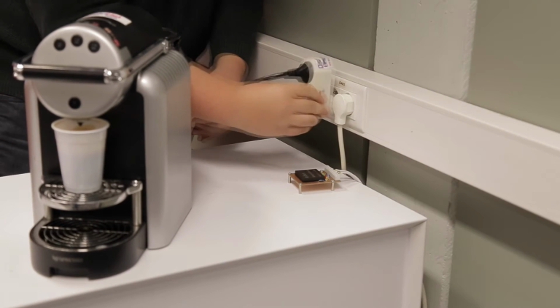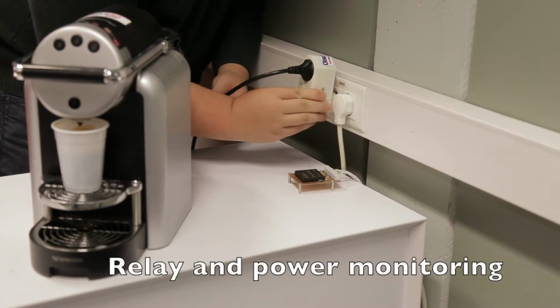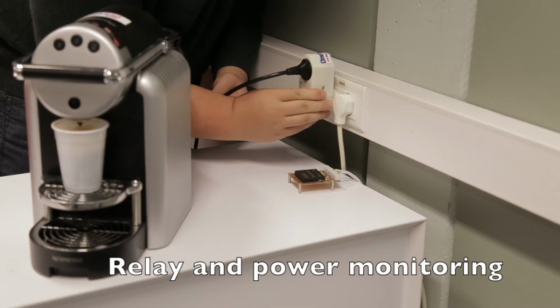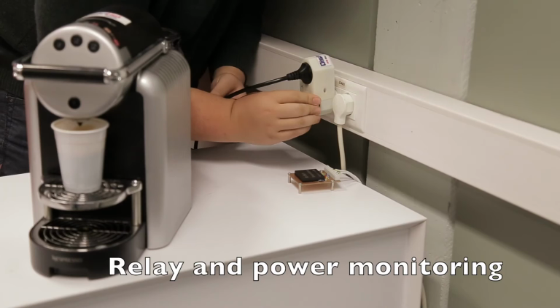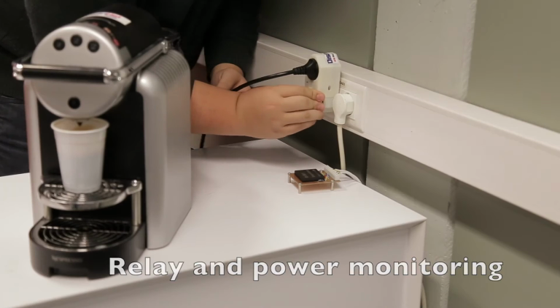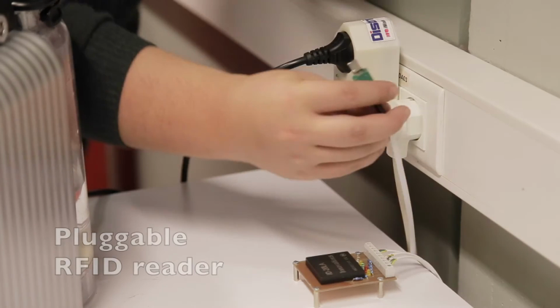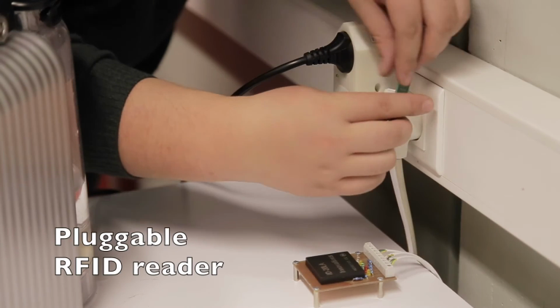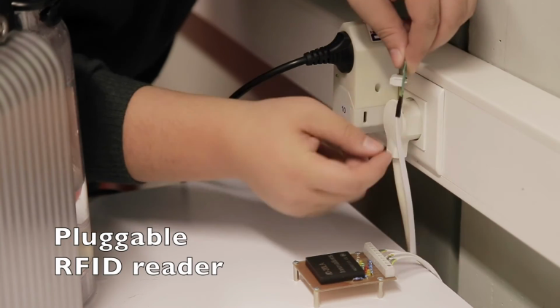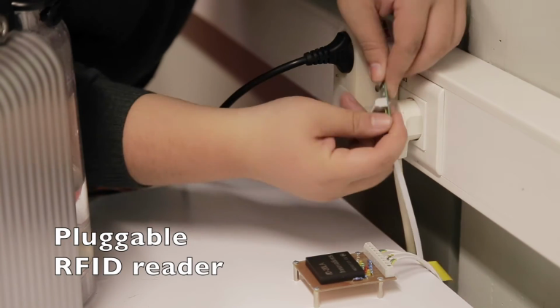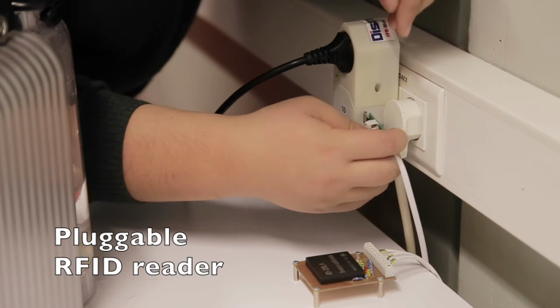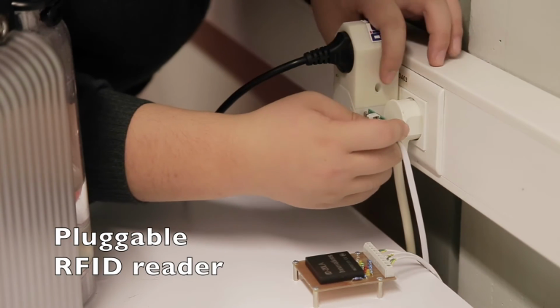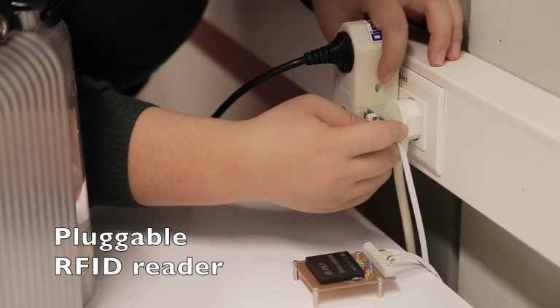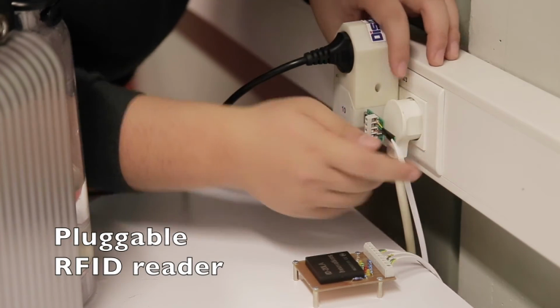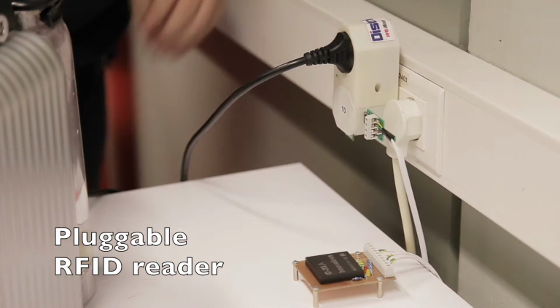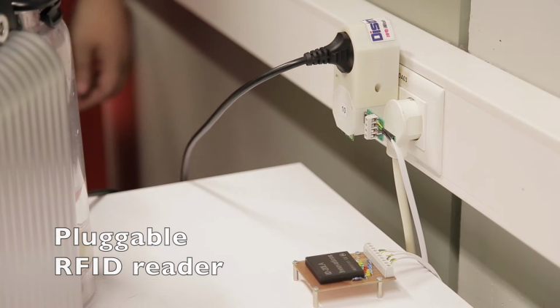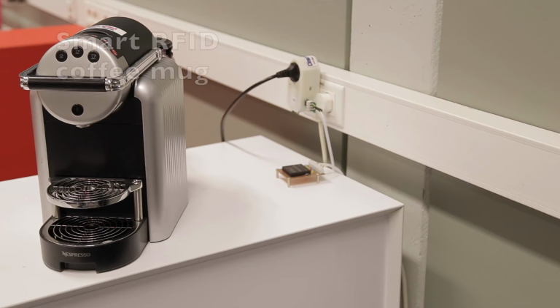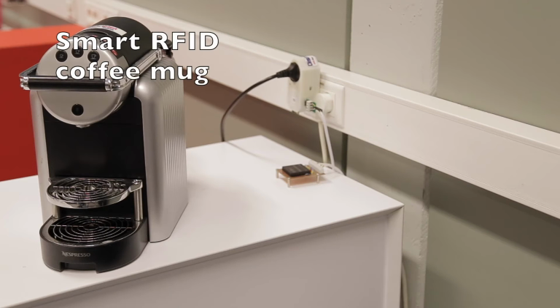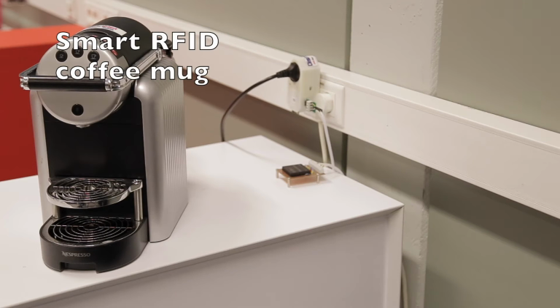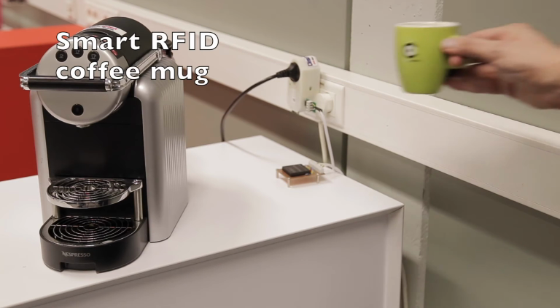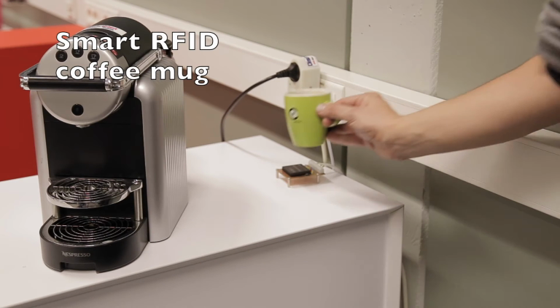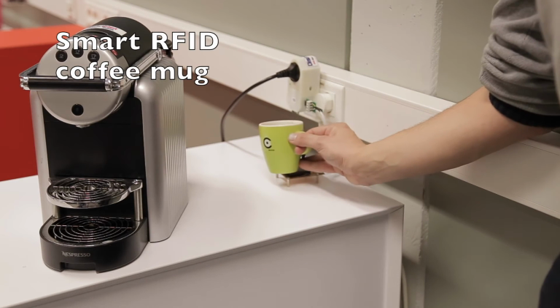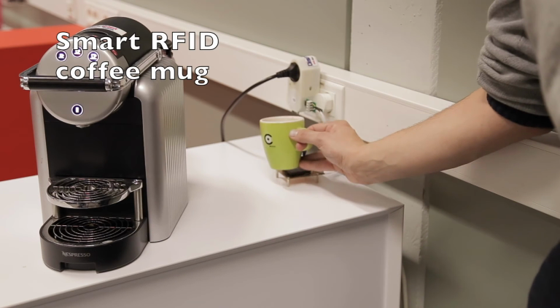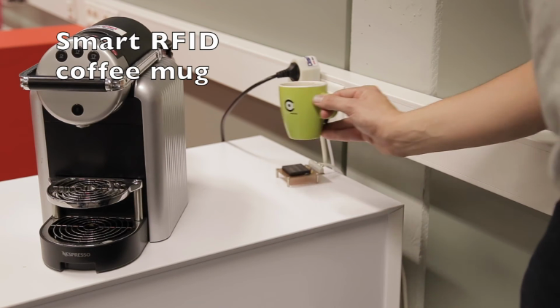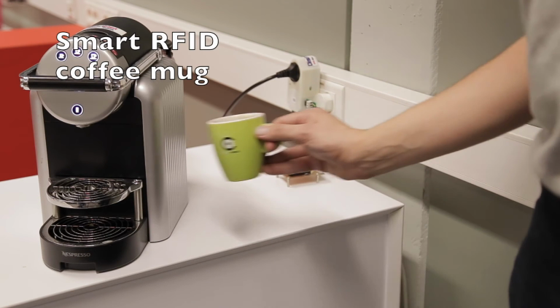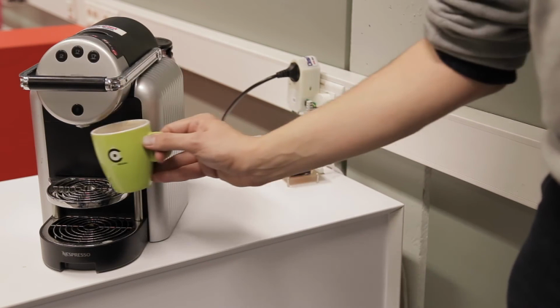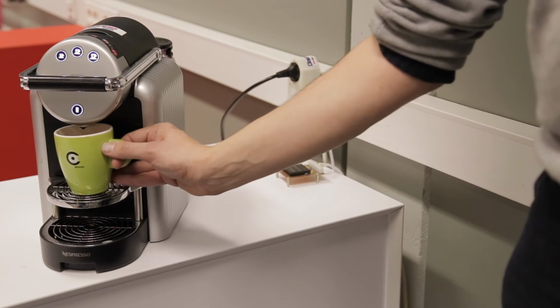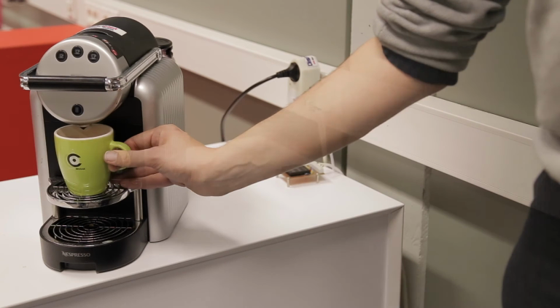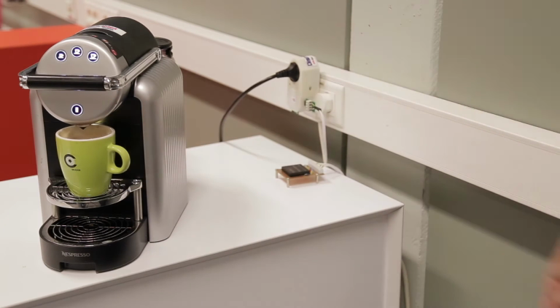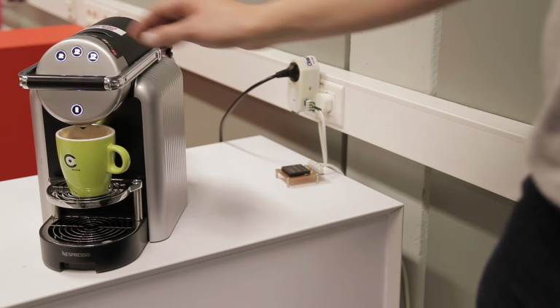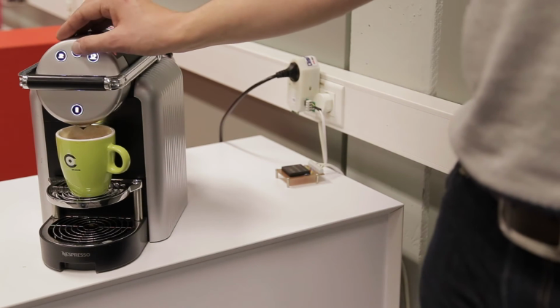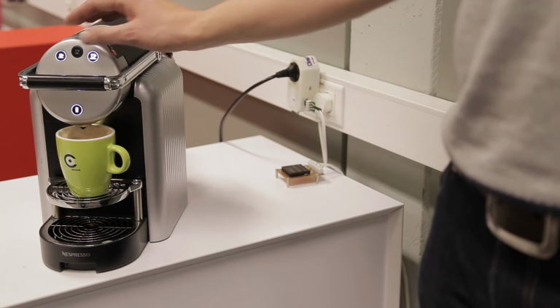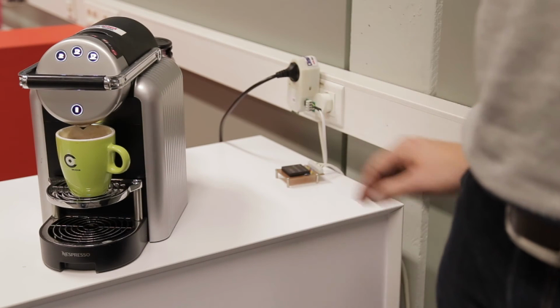The second important differentiator is the reliability of the Micro Plug & Play network. It achieves 99.999% reliability at the network level. This makes it suitable not only for home applications, but also for critical industrial applications.